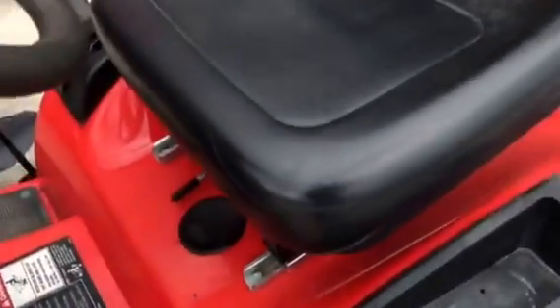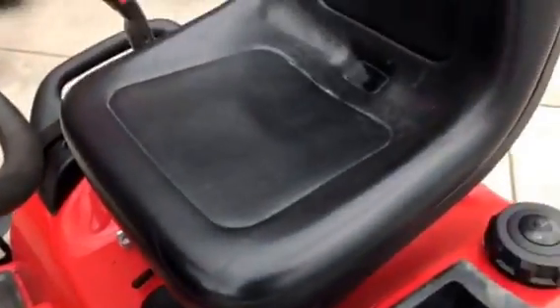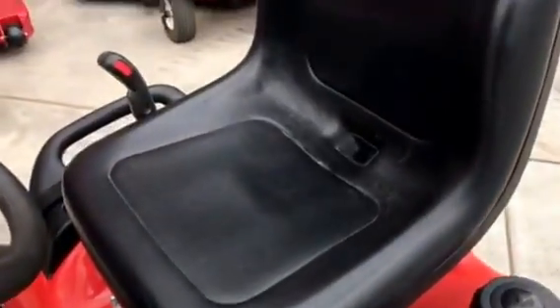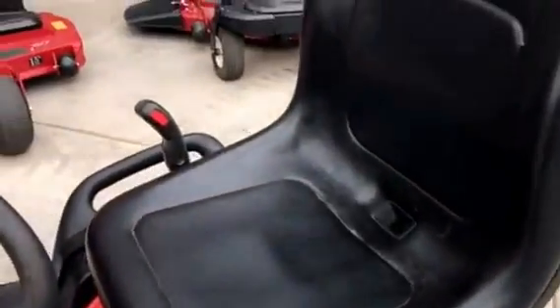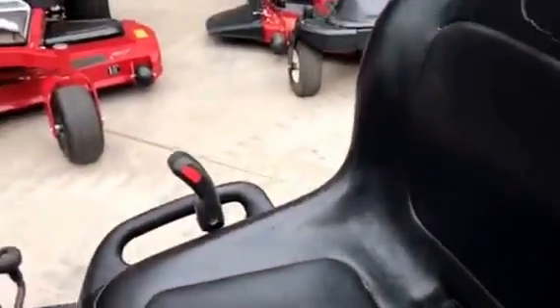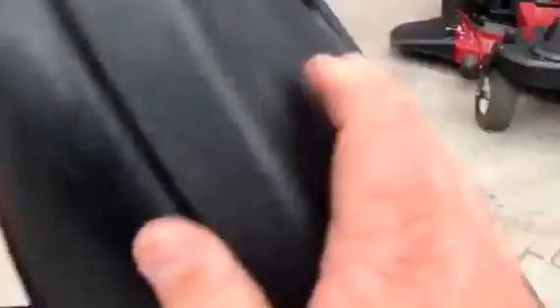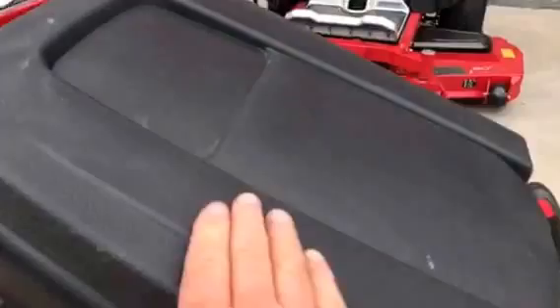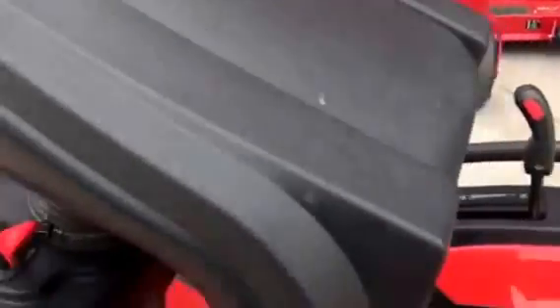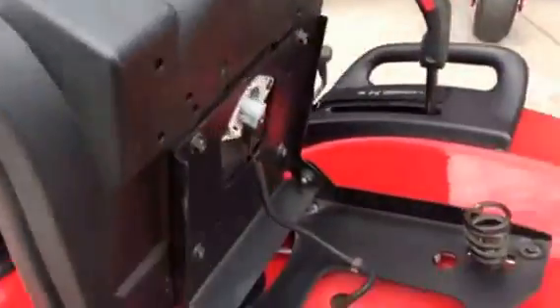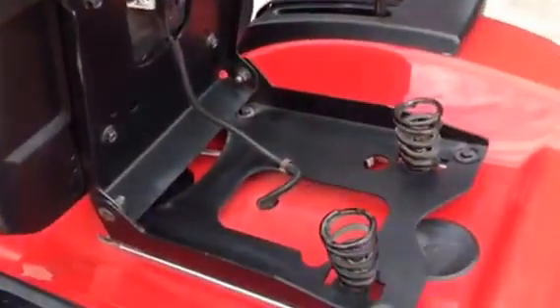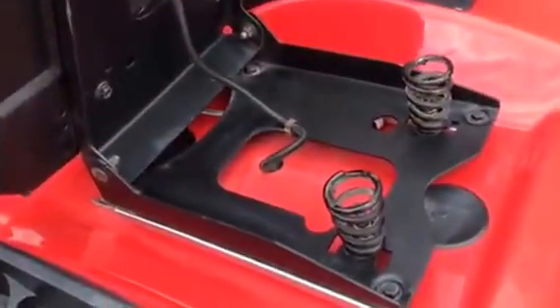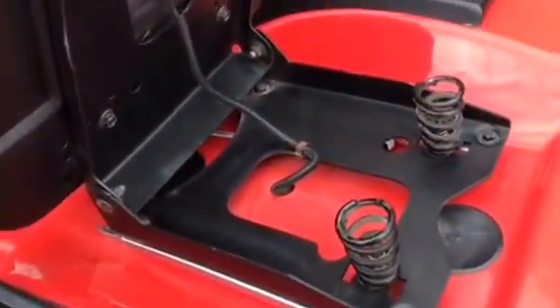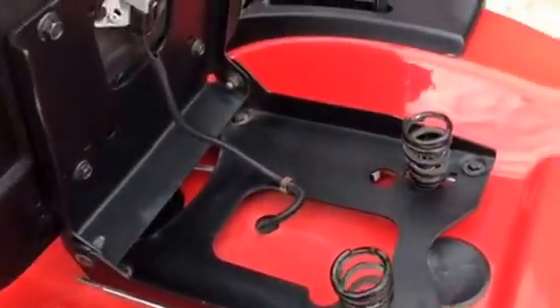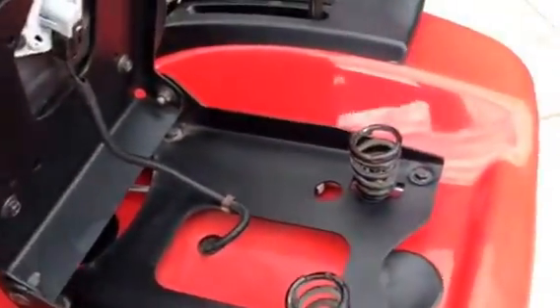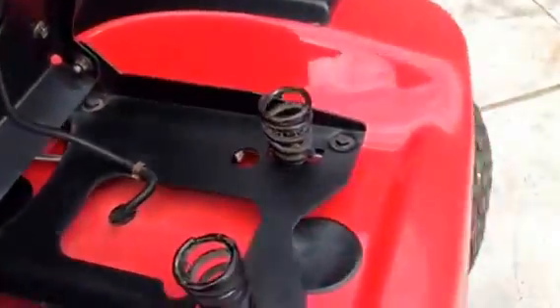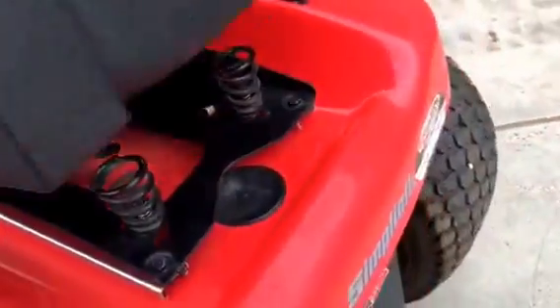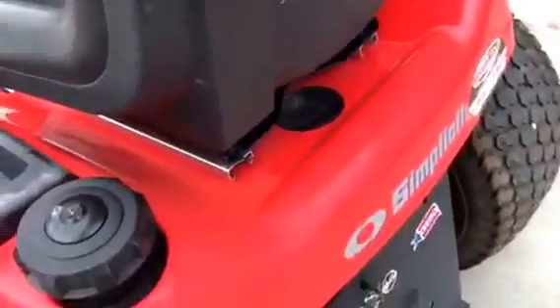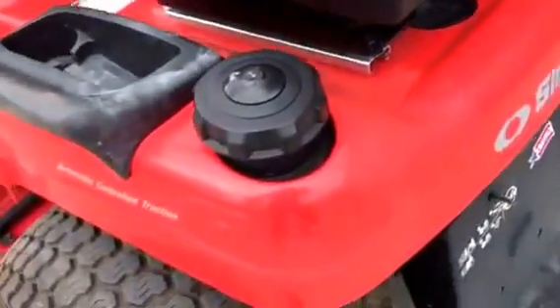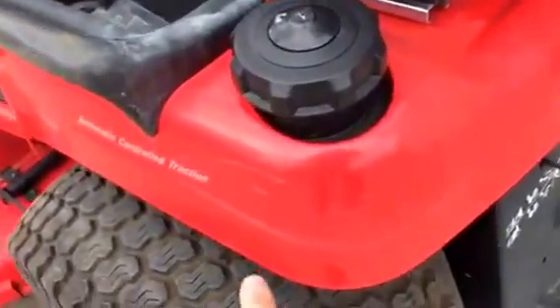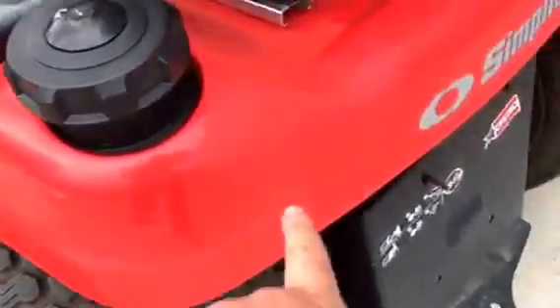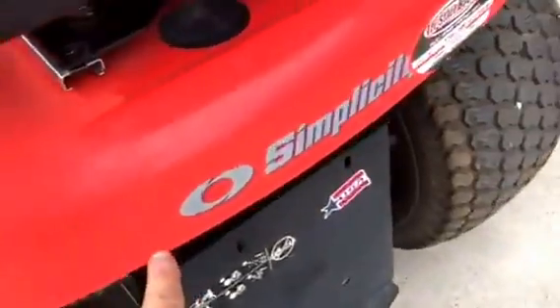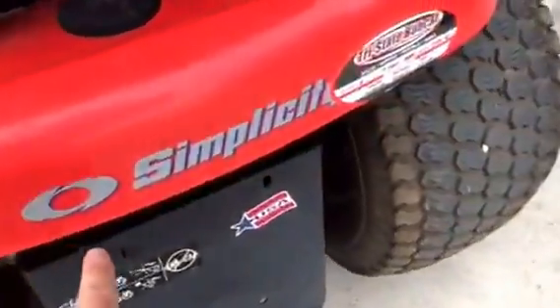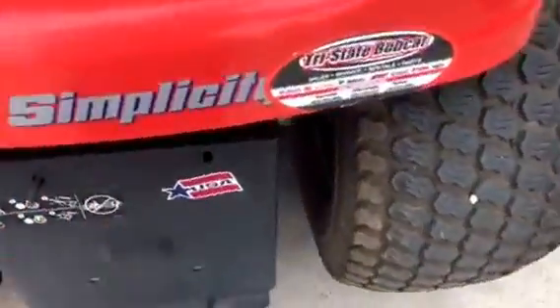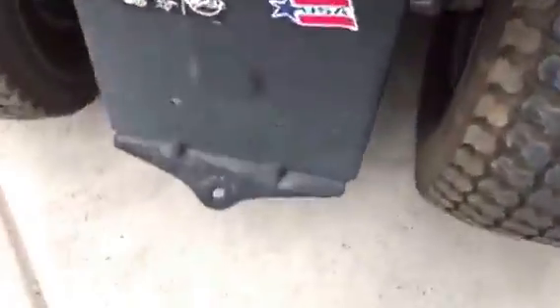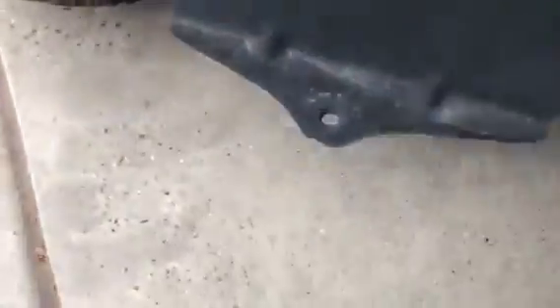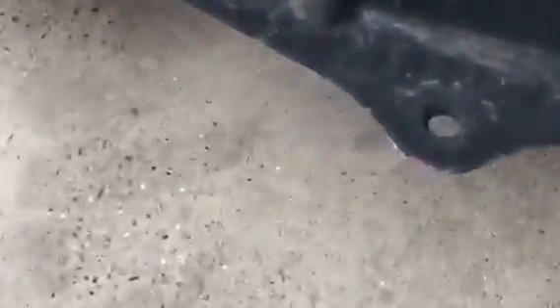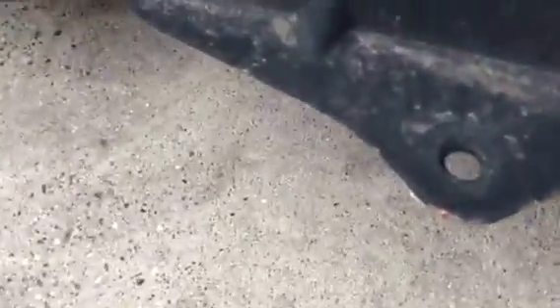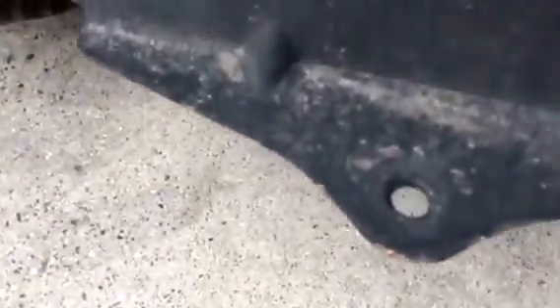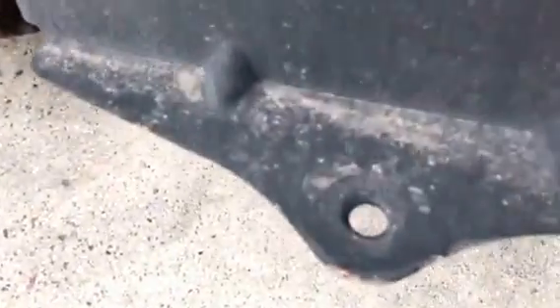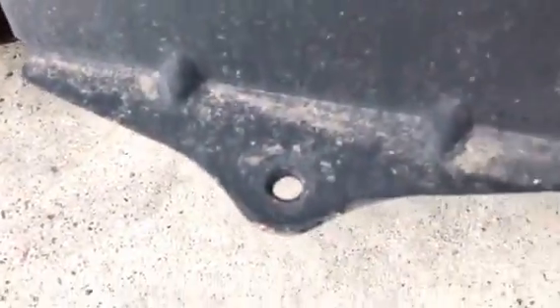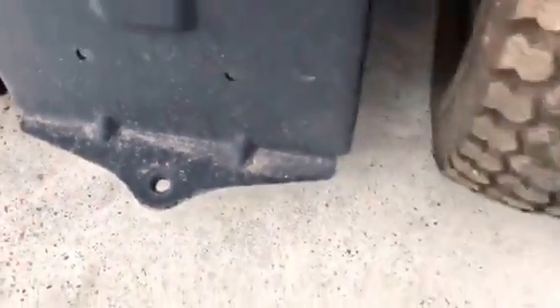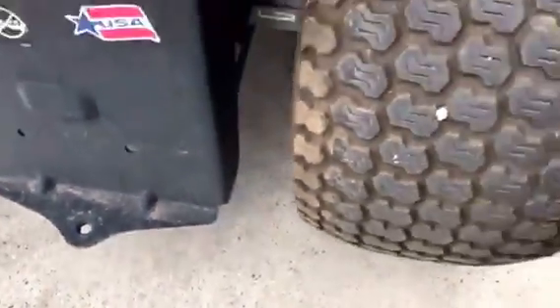The seat is in nice condition. Everything's original on it. I don't see any dents or dings around the corners. I don't know if the hitch has ever really been used — that looks nice.